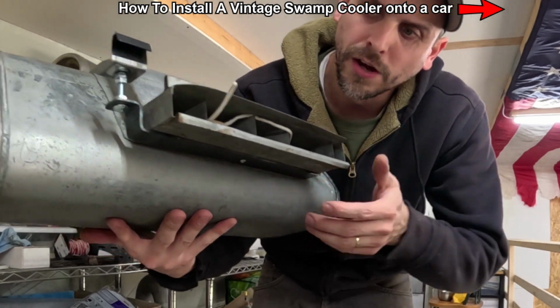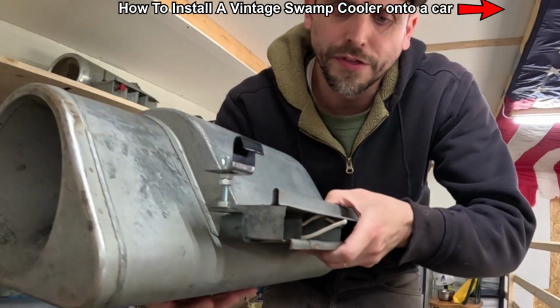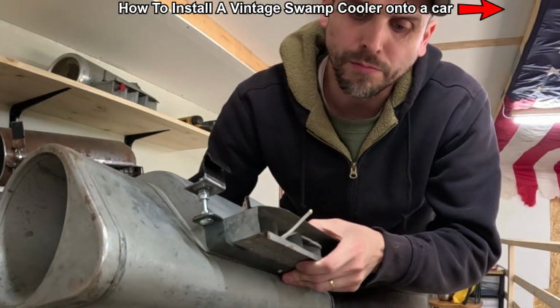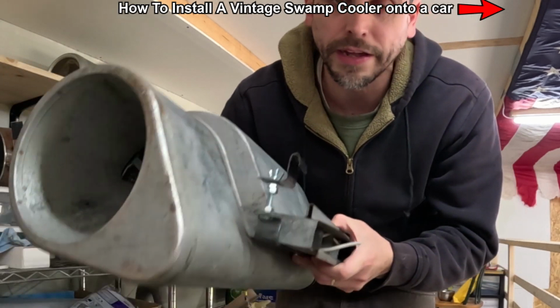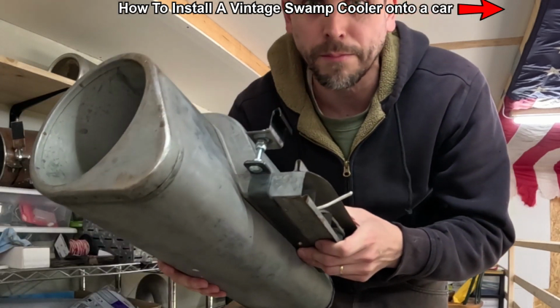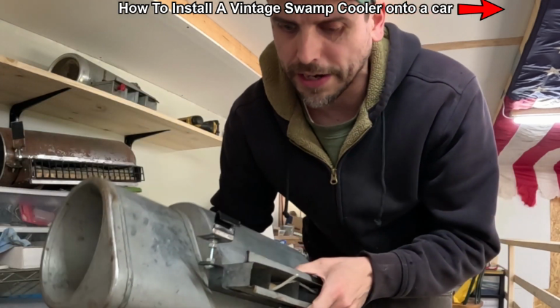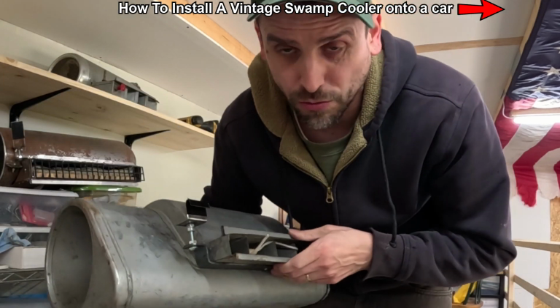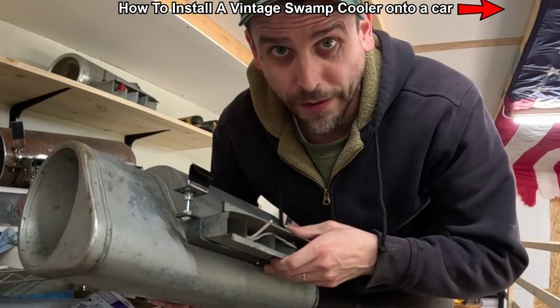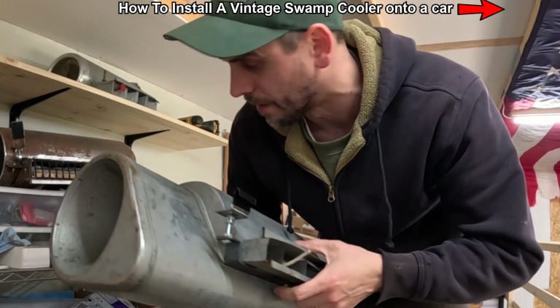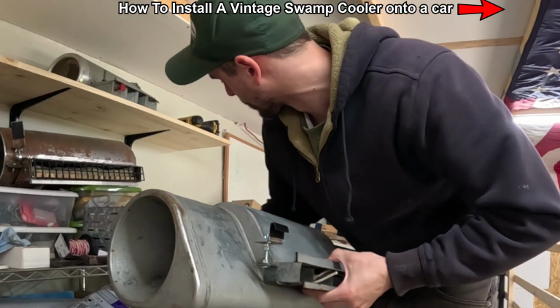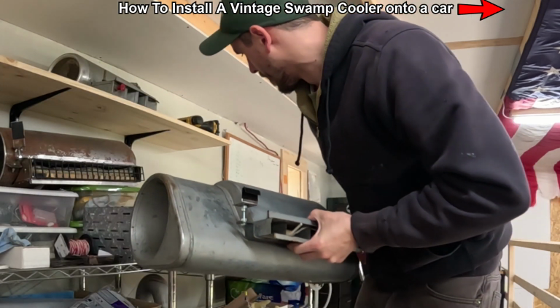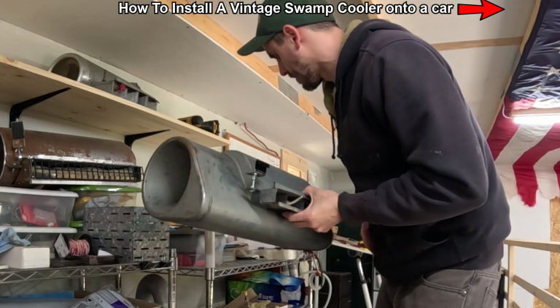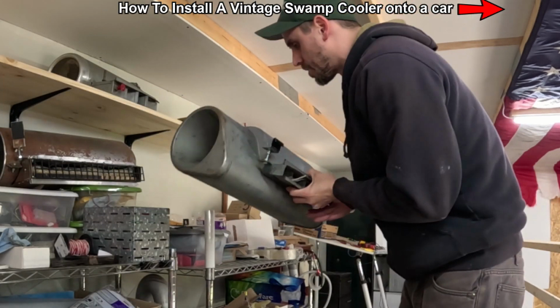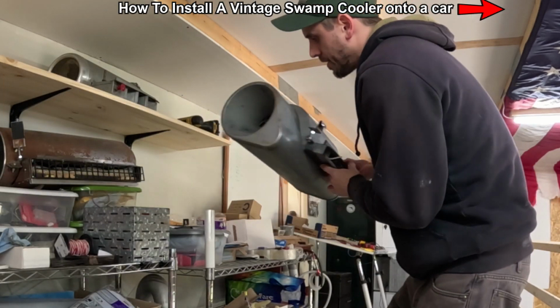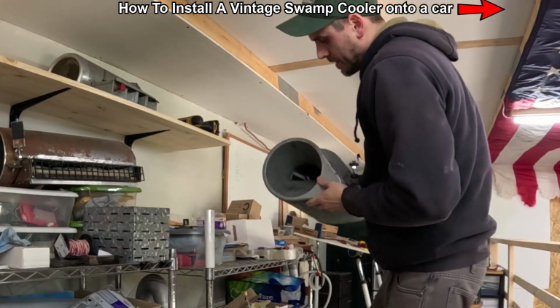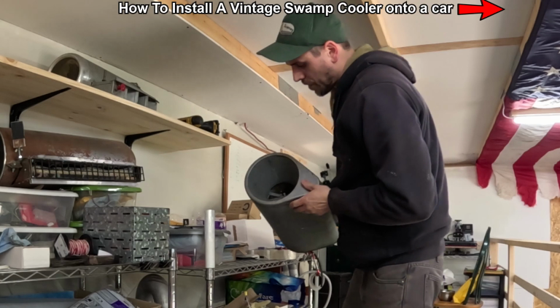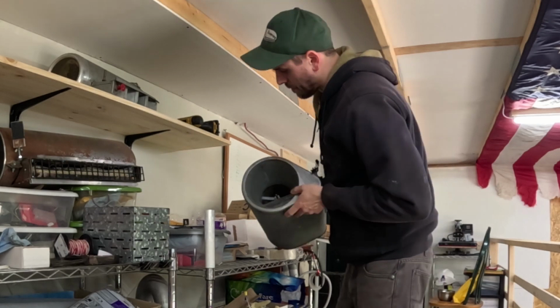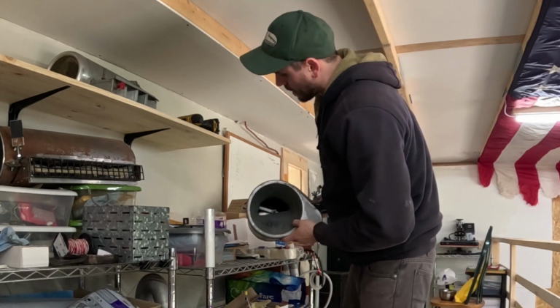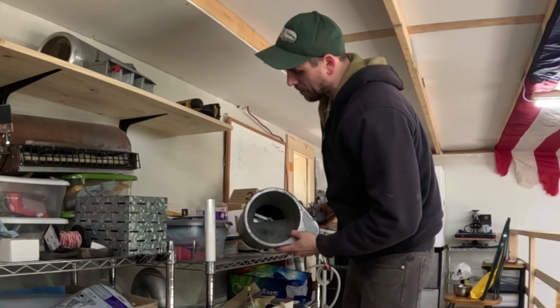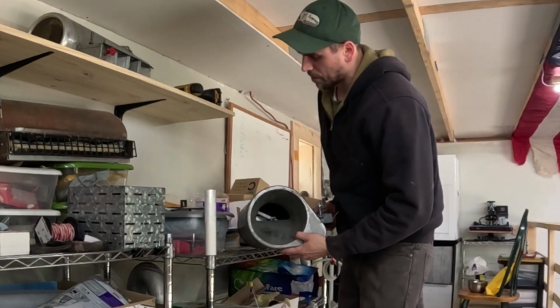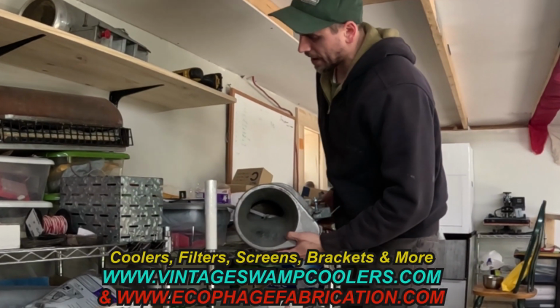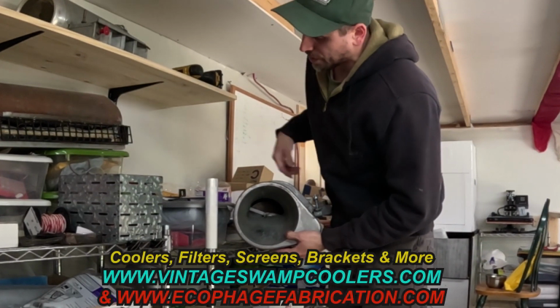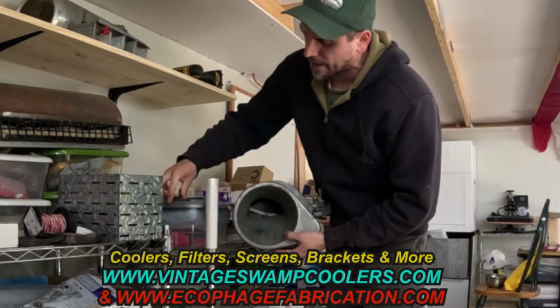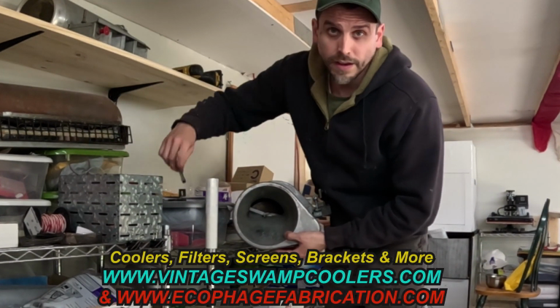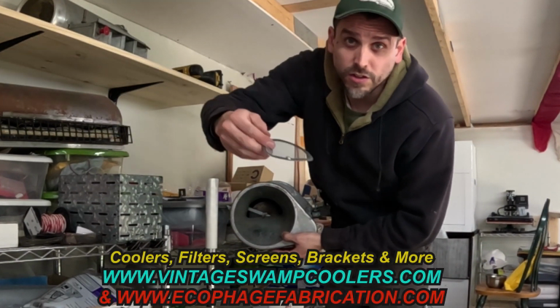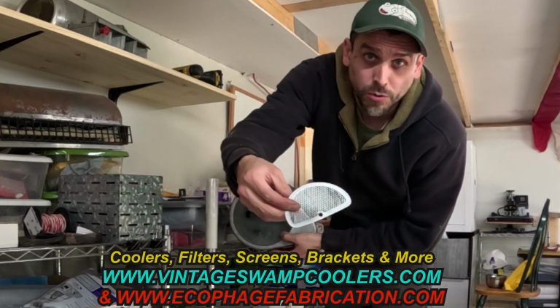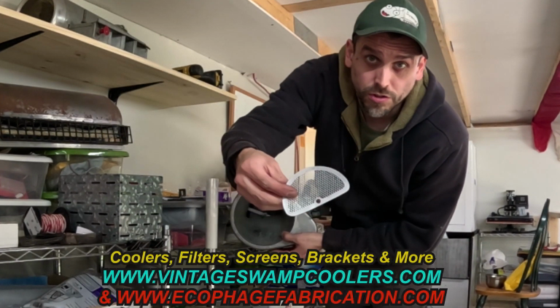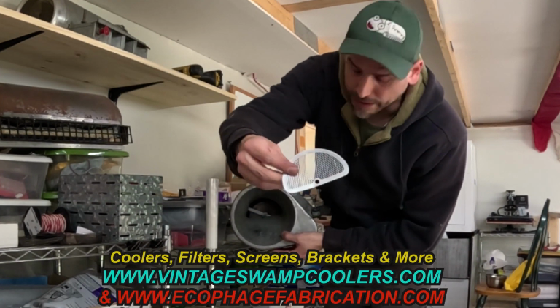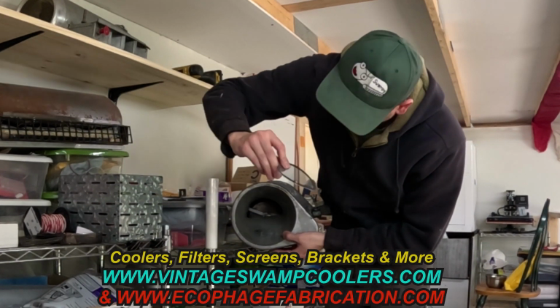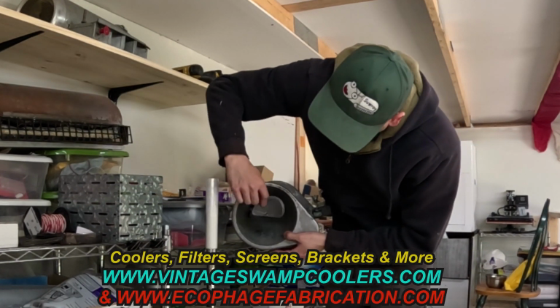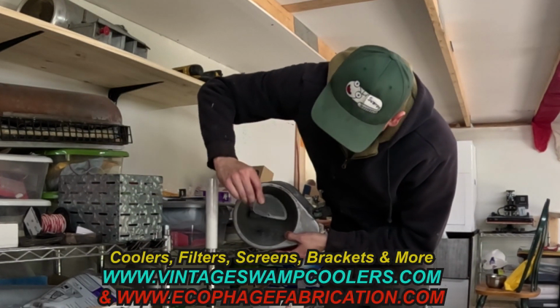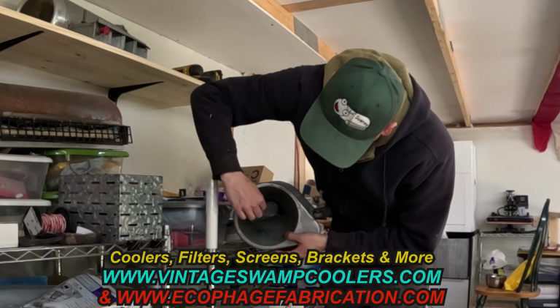And then with this in place properly, you can actually roll down the window. The last thing I wanted to show you — because I've talked about it before but never actually showed it — is a swamp cooler screen. These are real easy to put on.